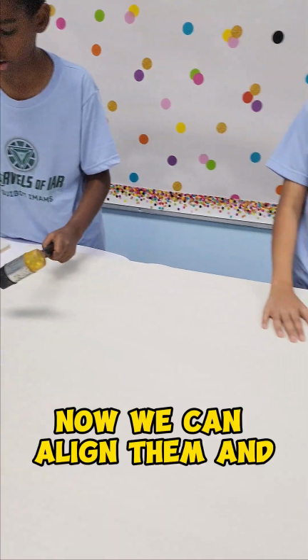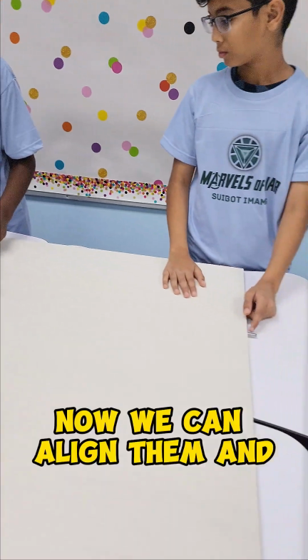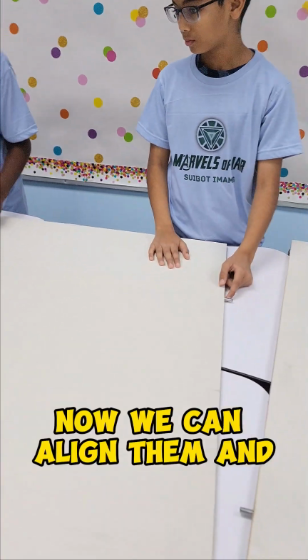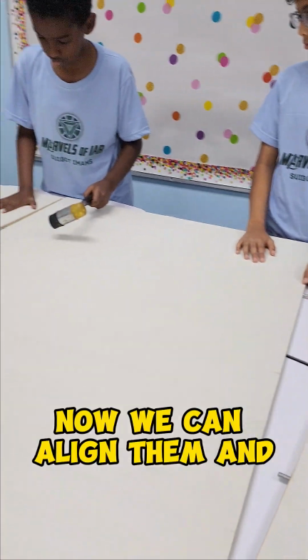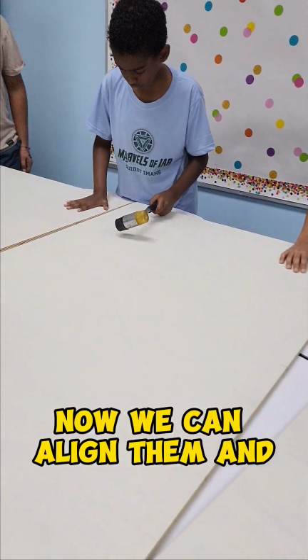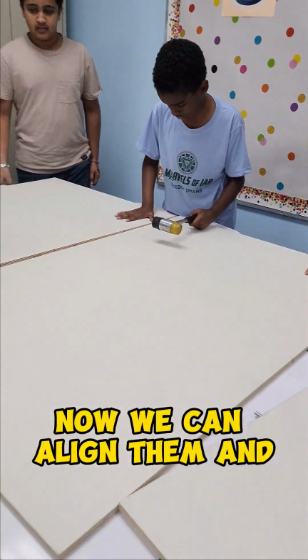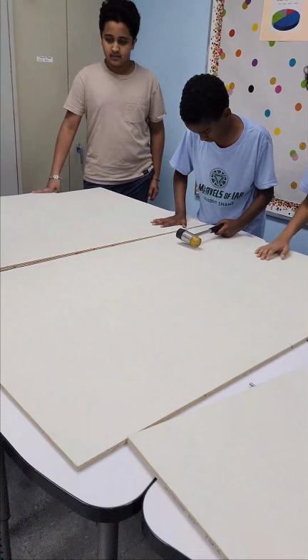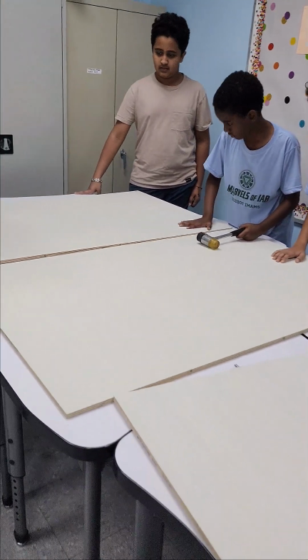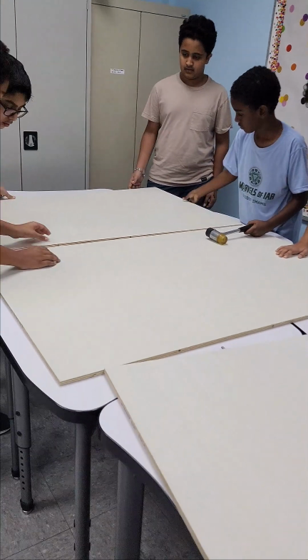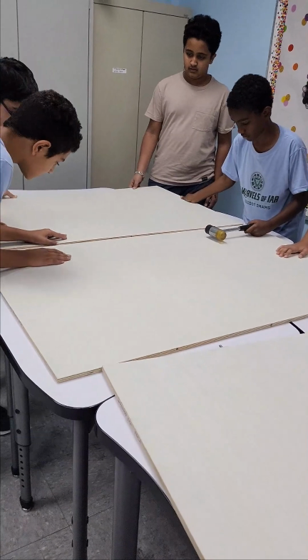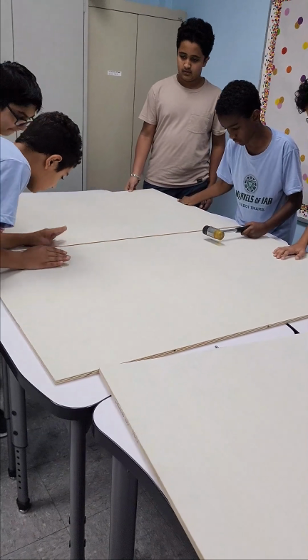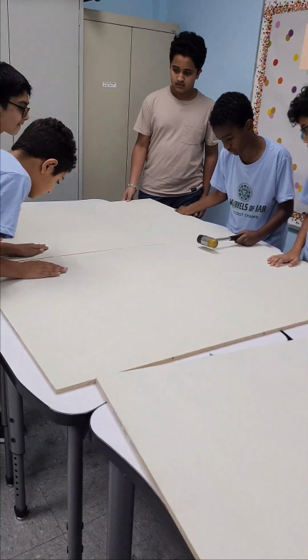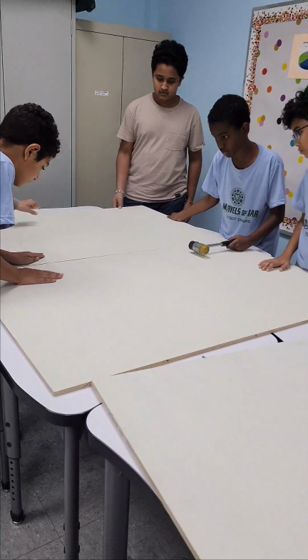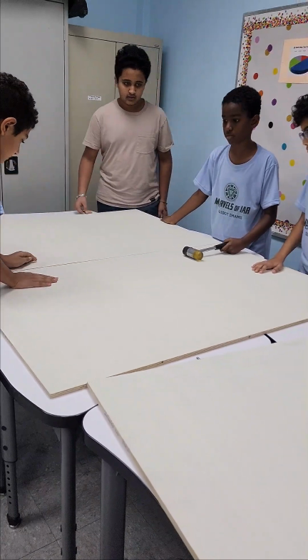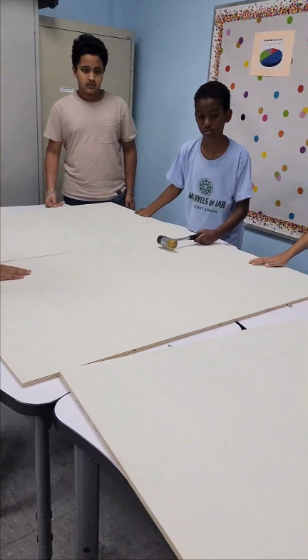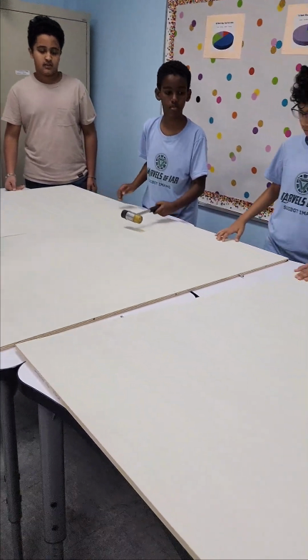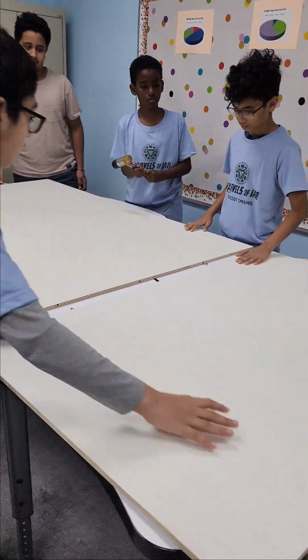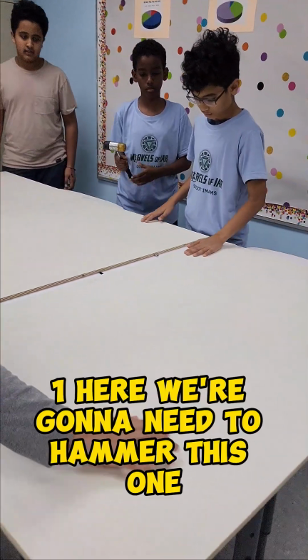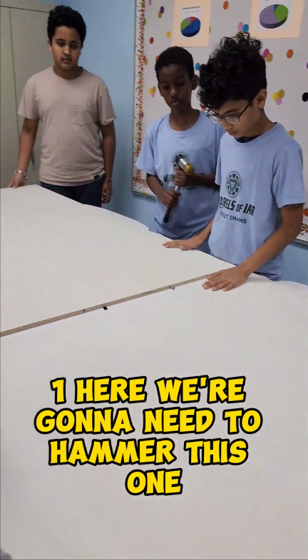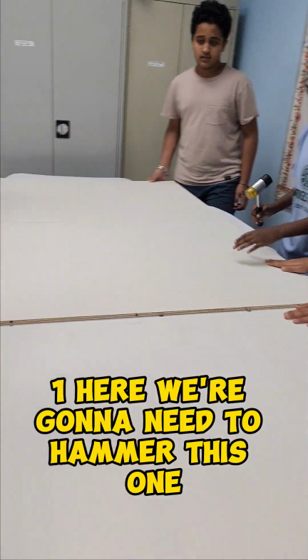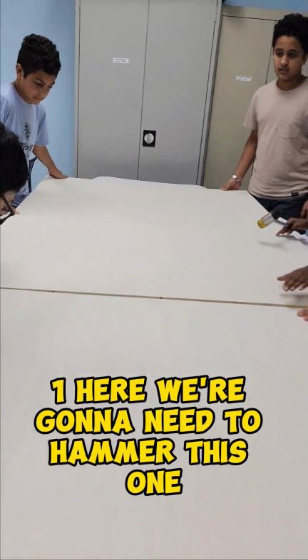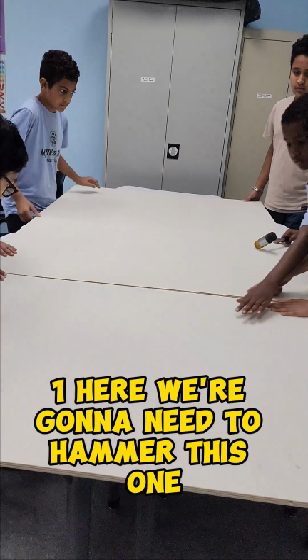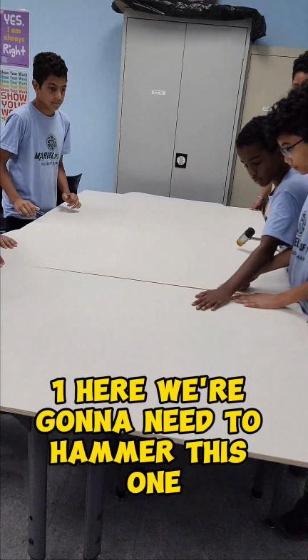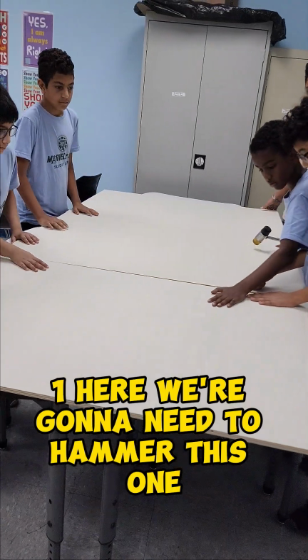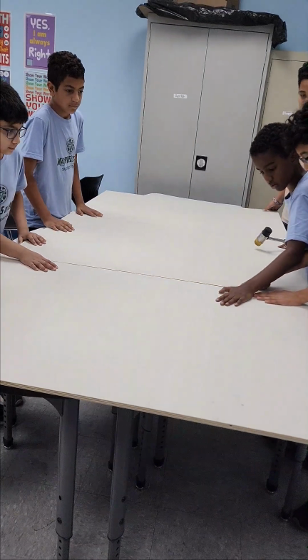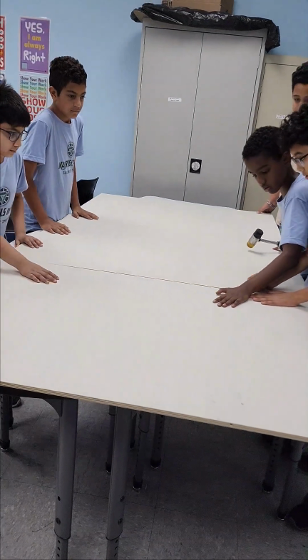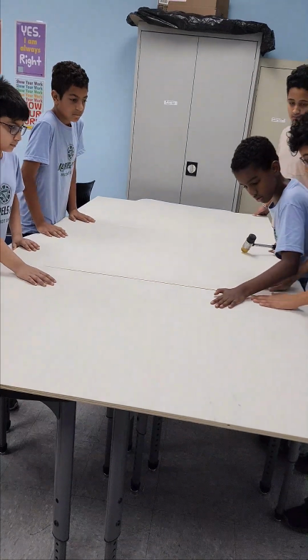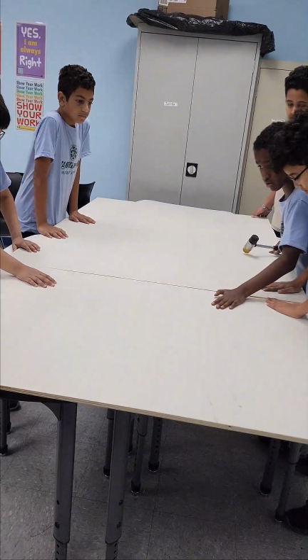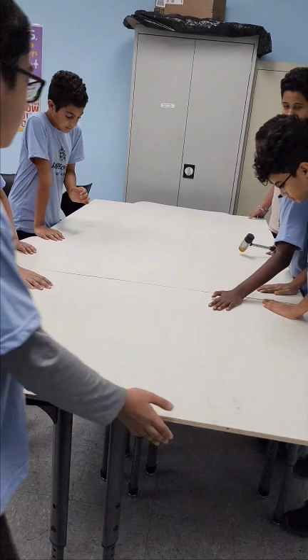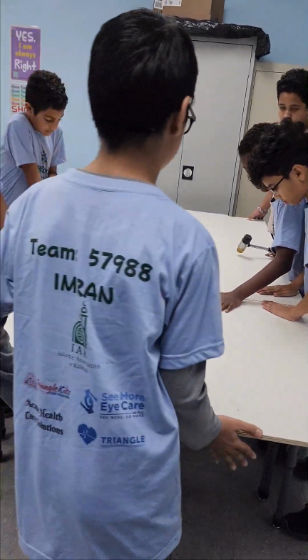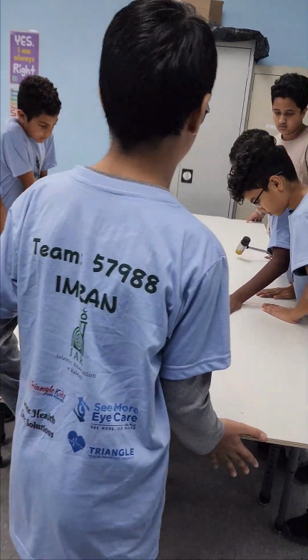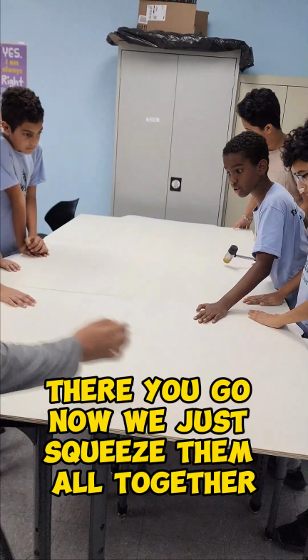Now we can align them and push them together. Very good. We can put one here, a little bit to lead, and then this one. There we go.